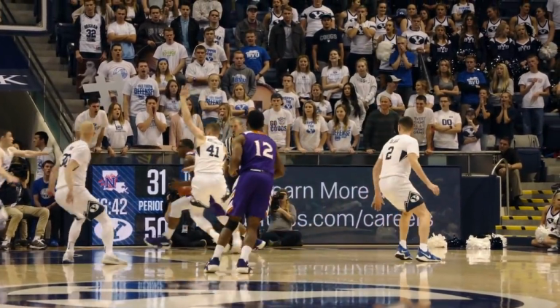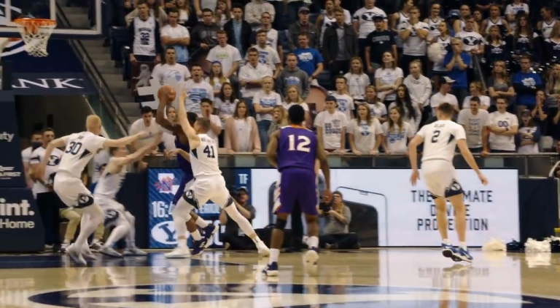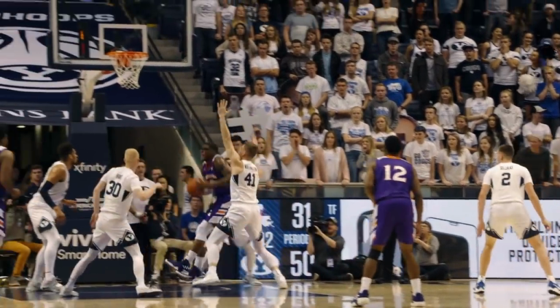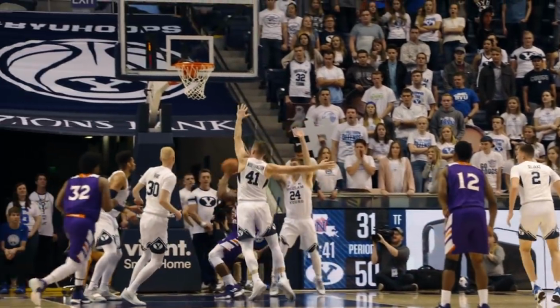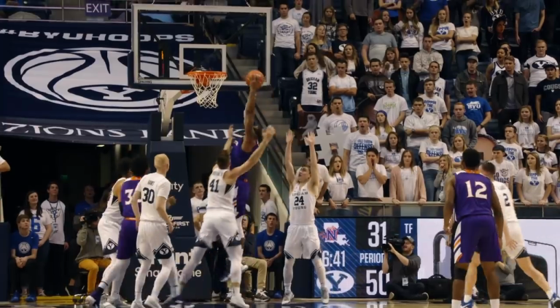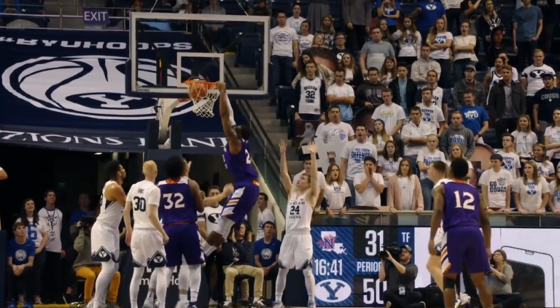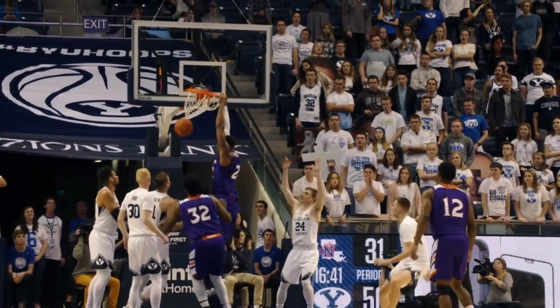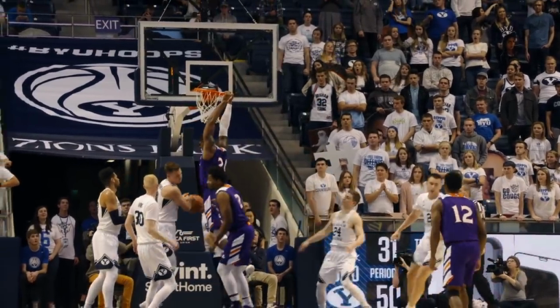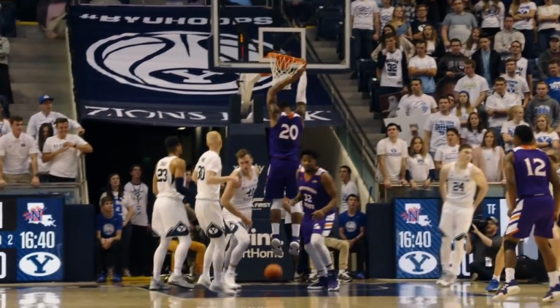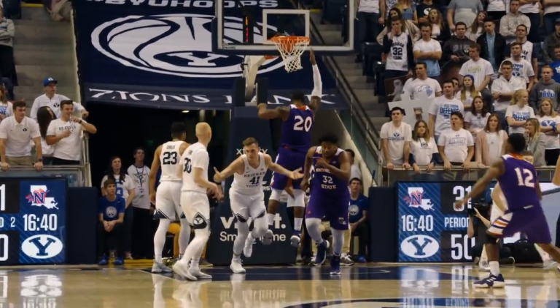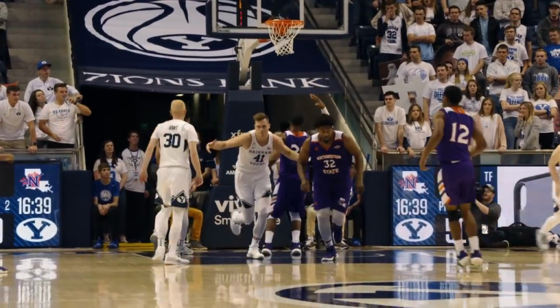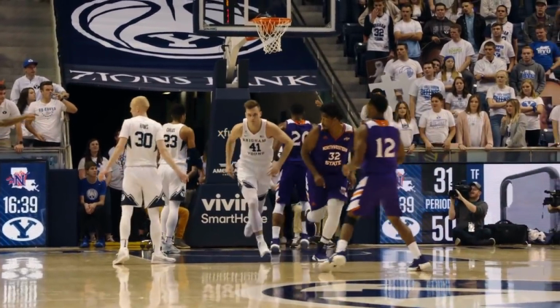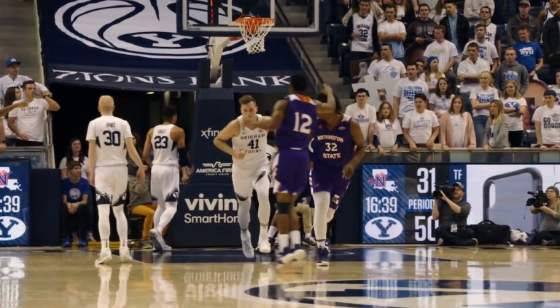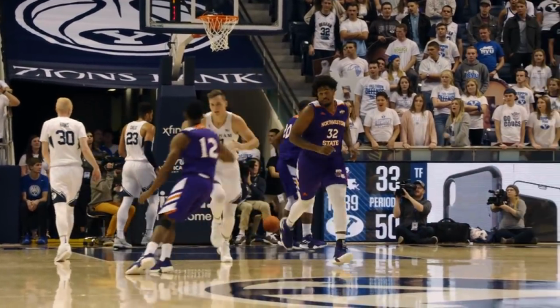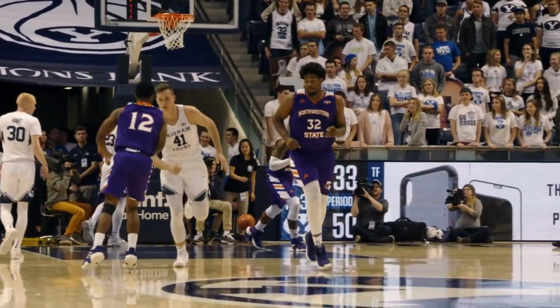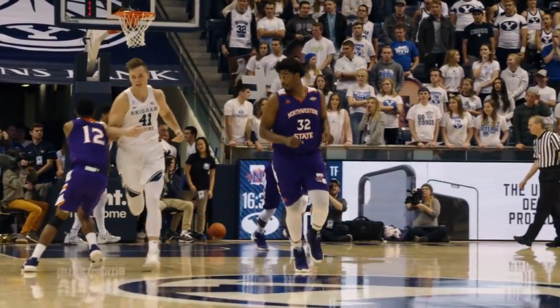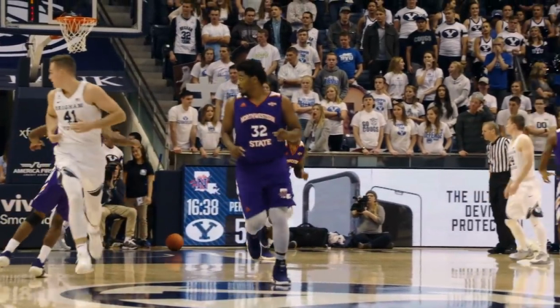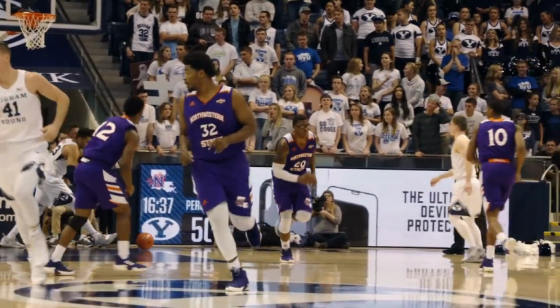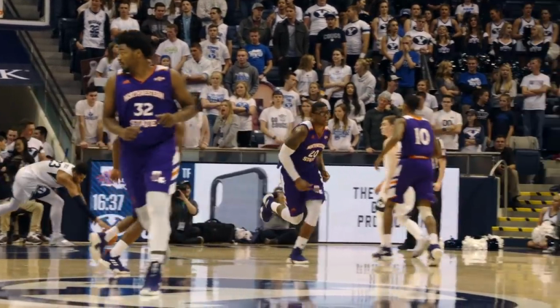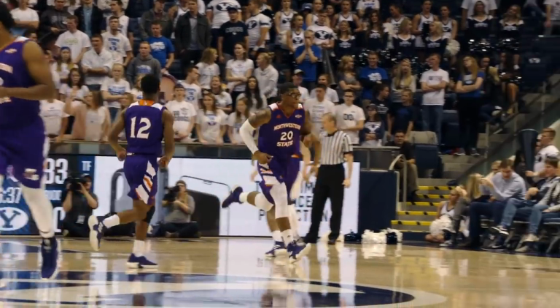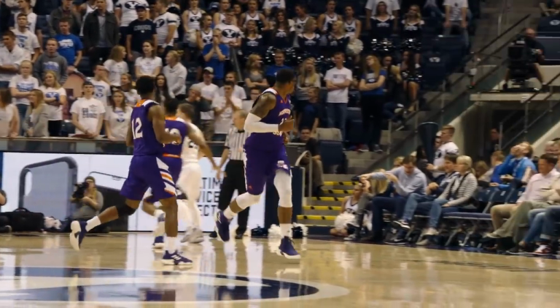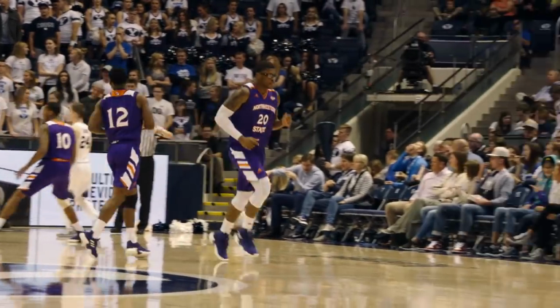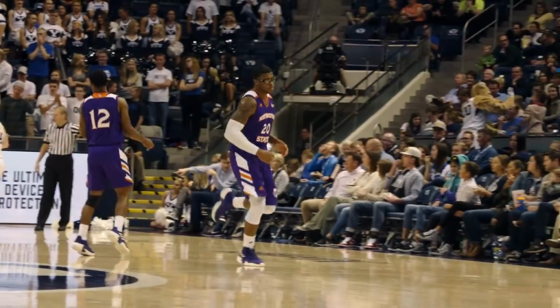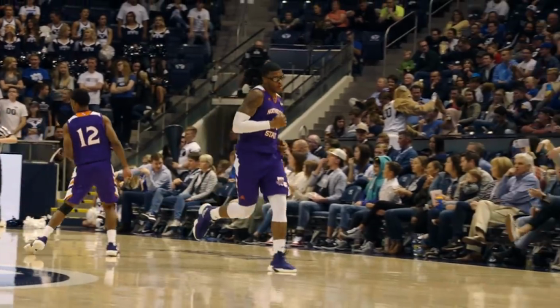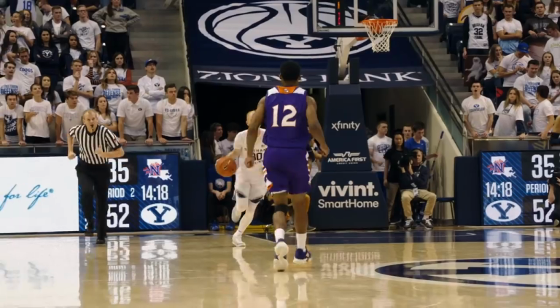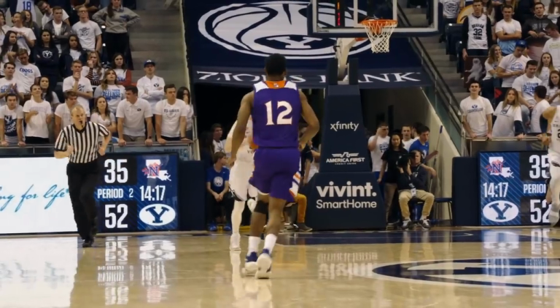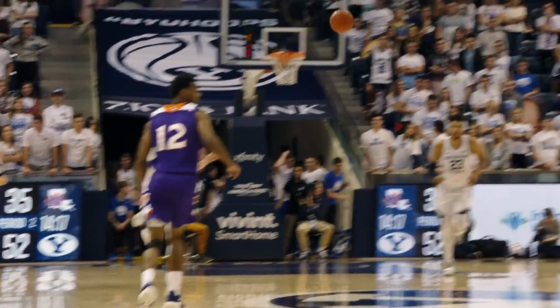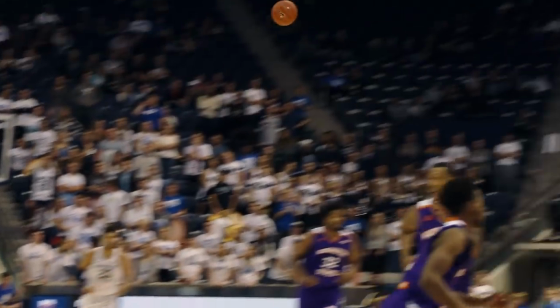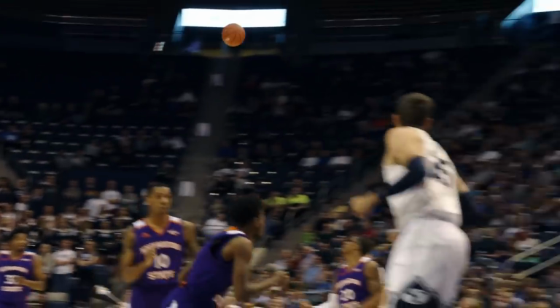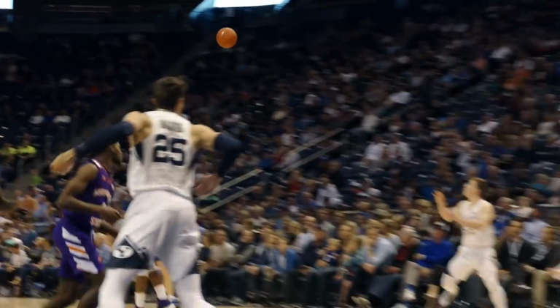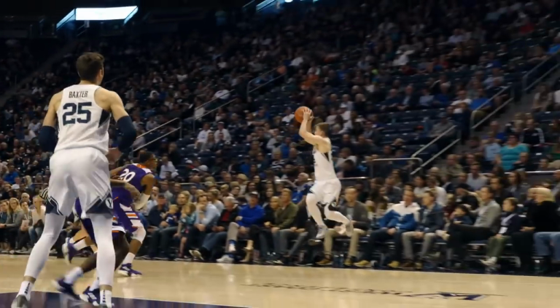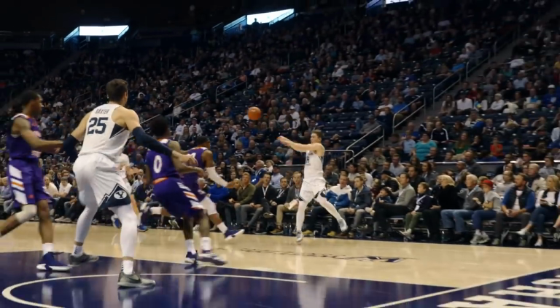Face right, drive from the base, and a dunk by Ishmael Lane. Lane with 11, first demon to double figures. Double for Yolo to begin the season: 12 points, 10 rebounds.